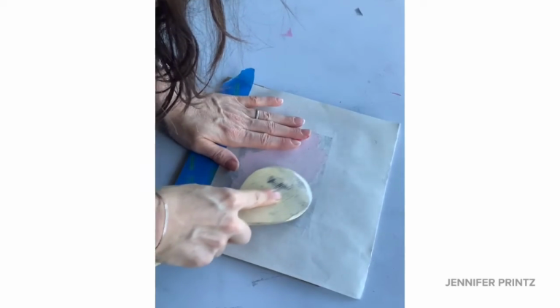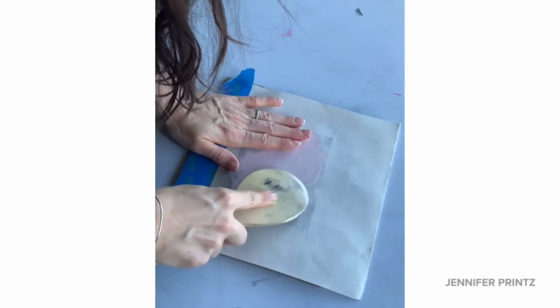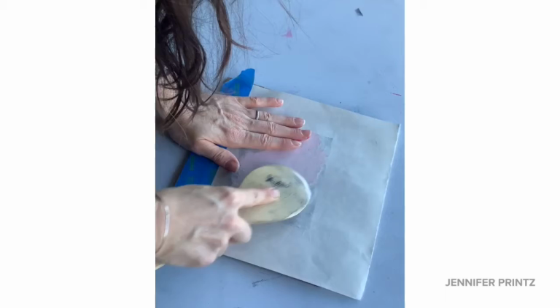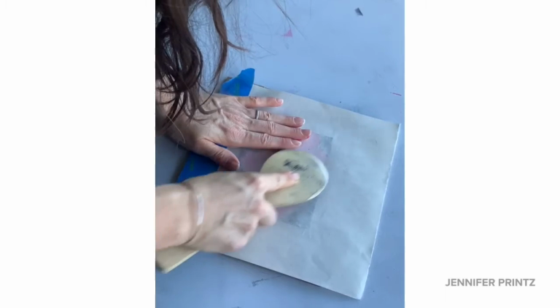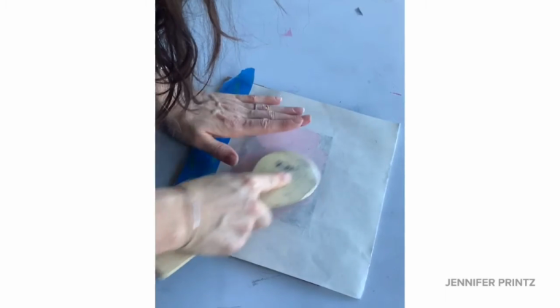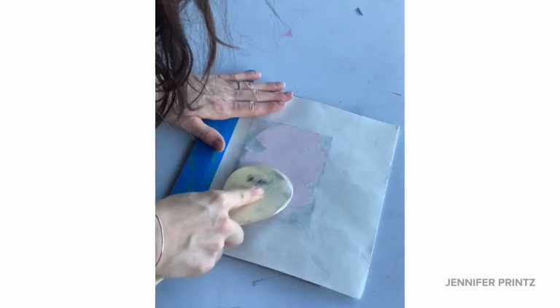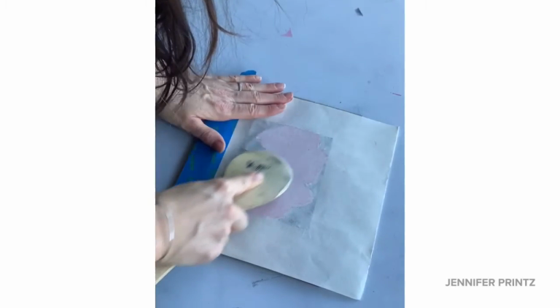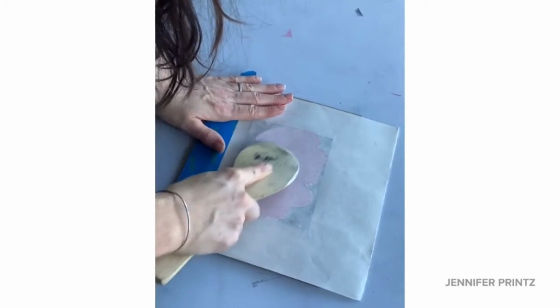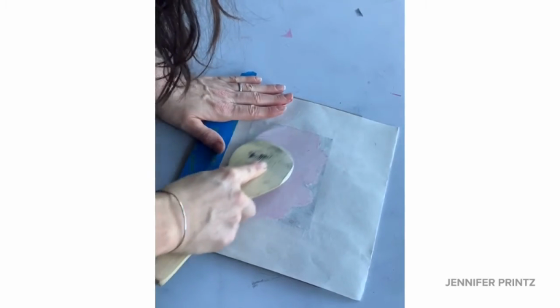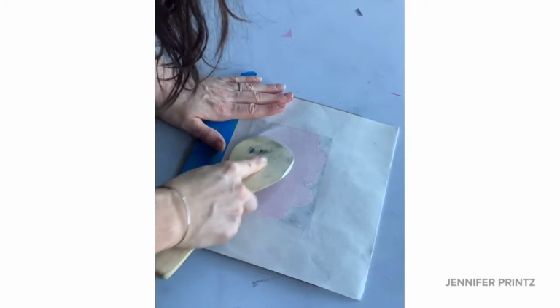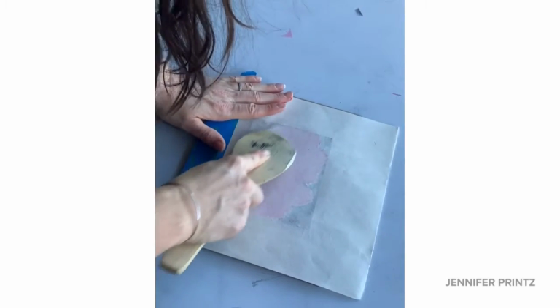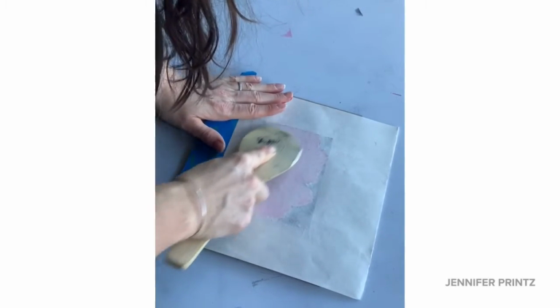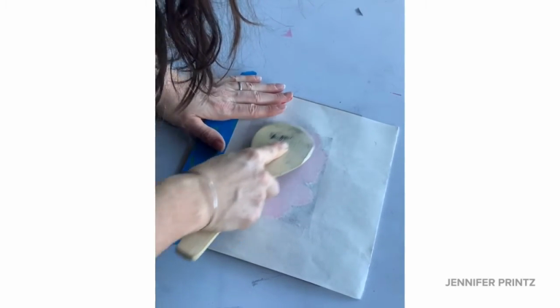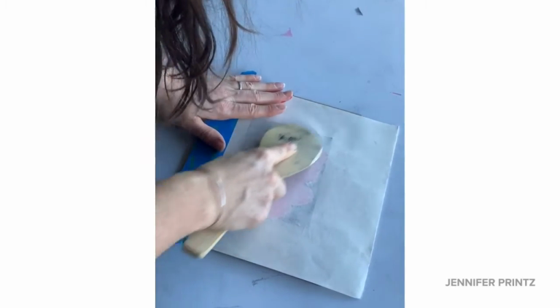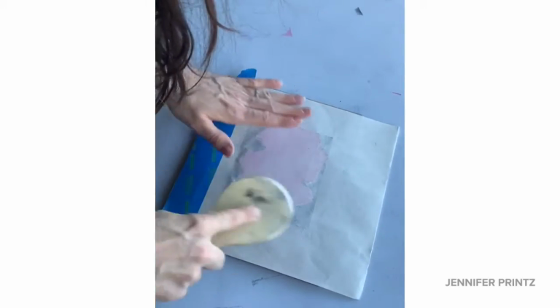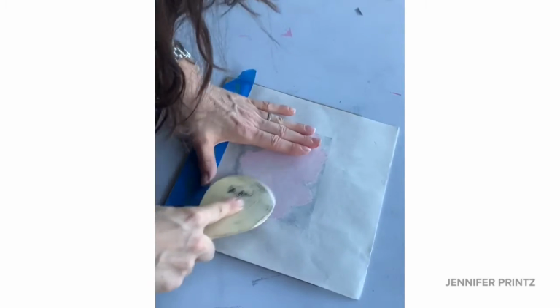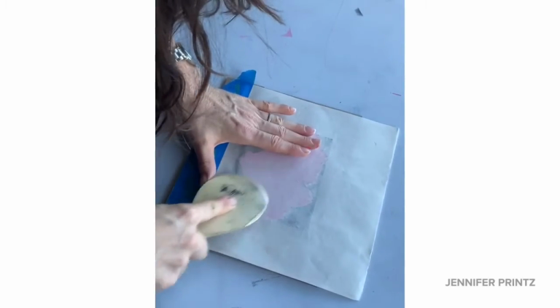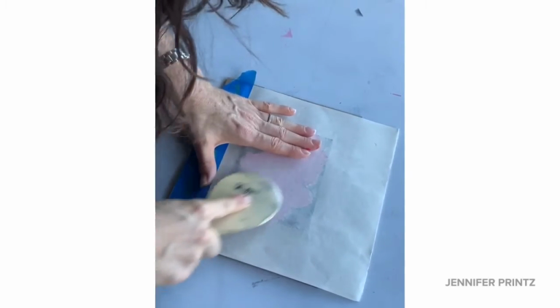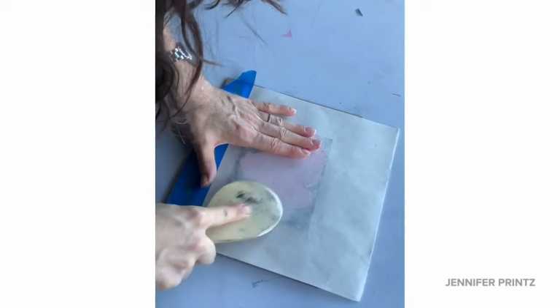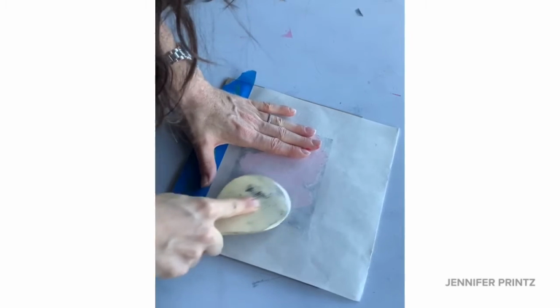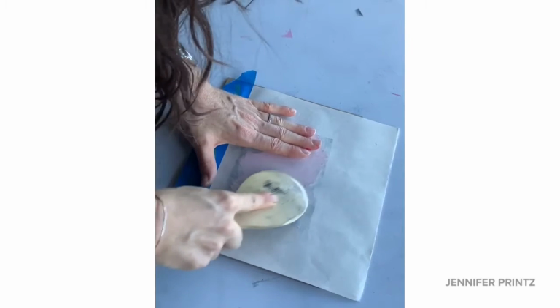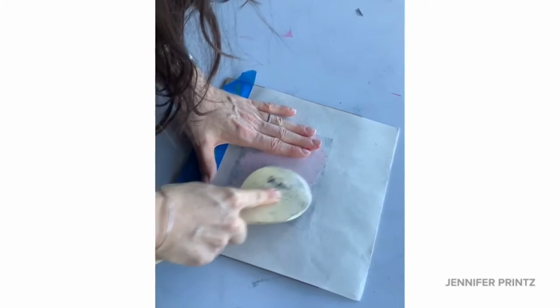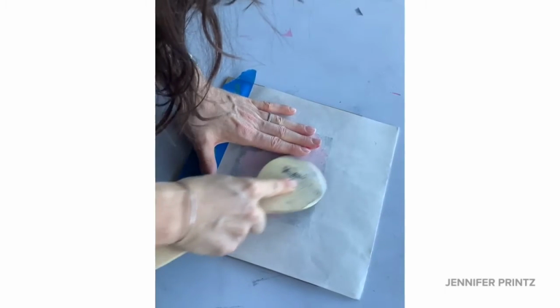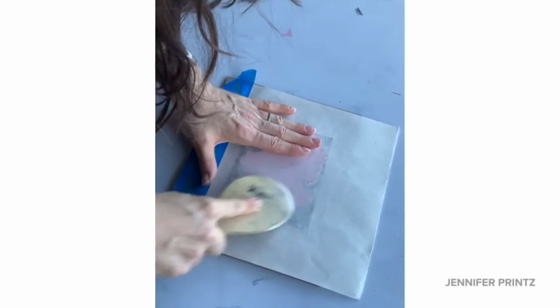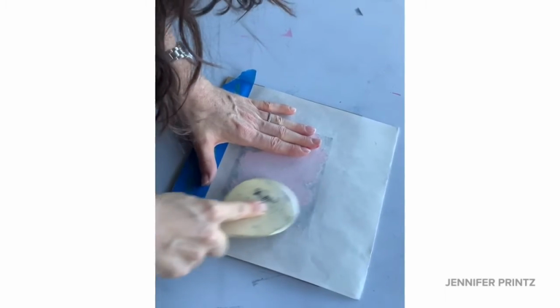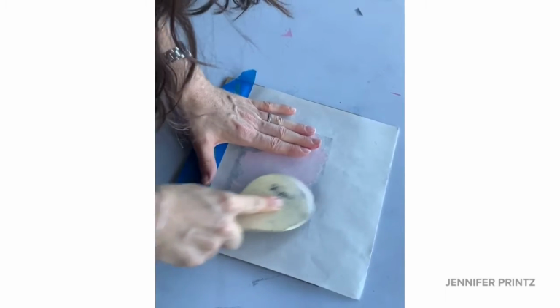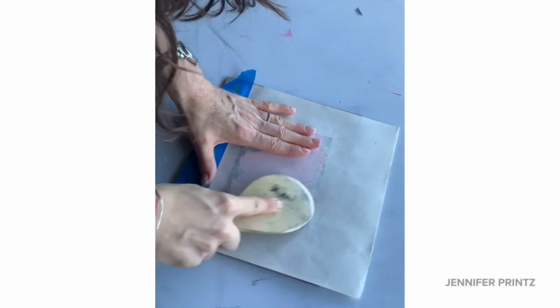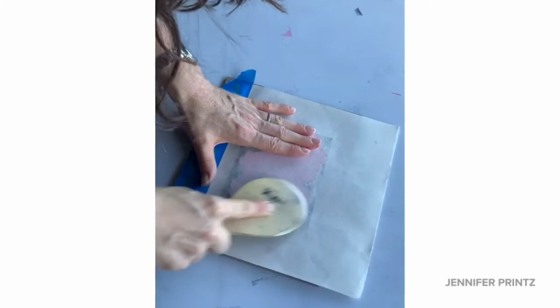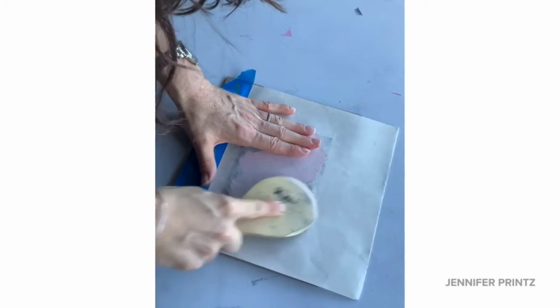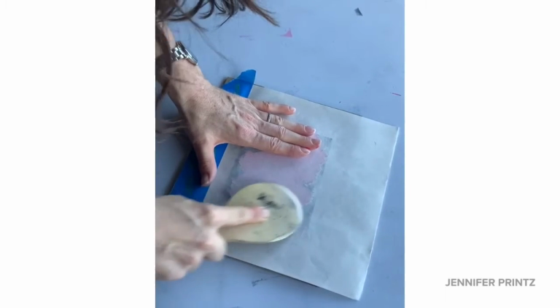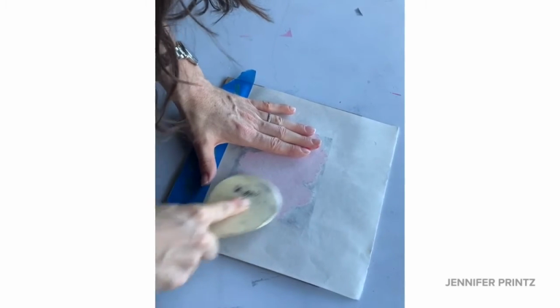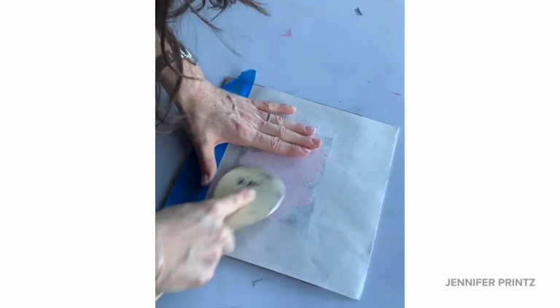A little bit more printing and we'll see what it looks like when I pull back this block and we get to see the first three runs done.